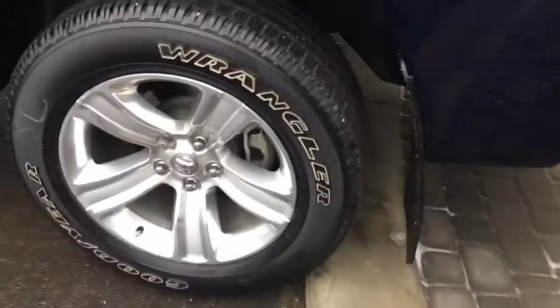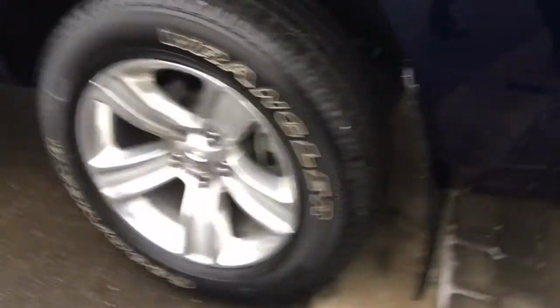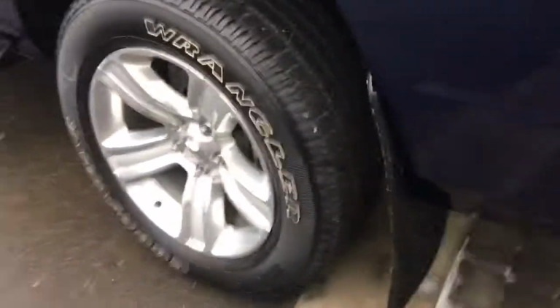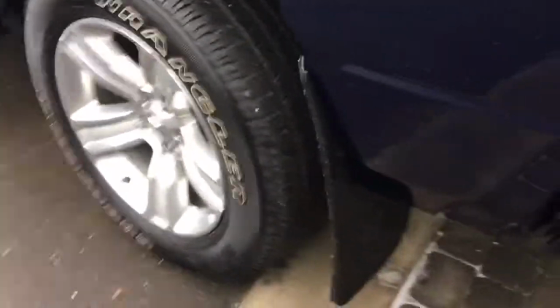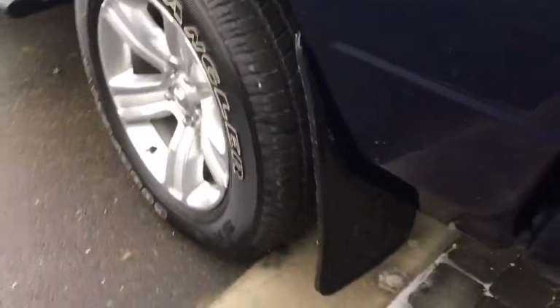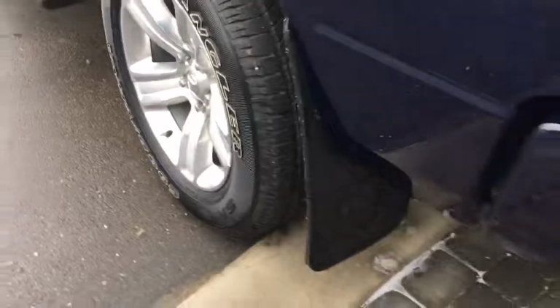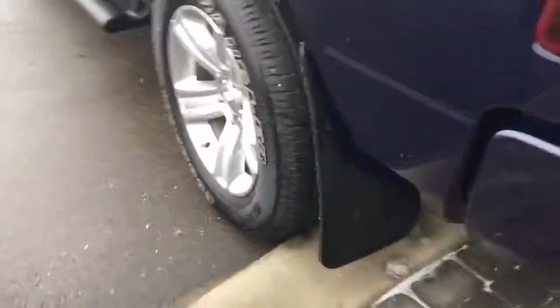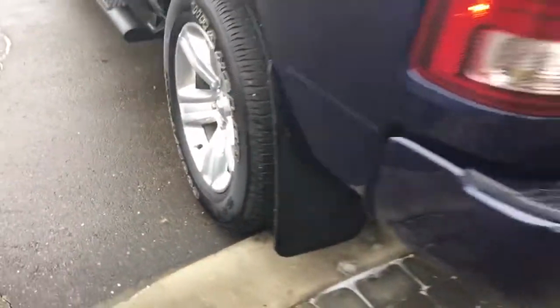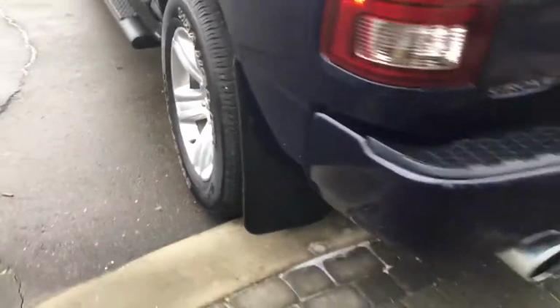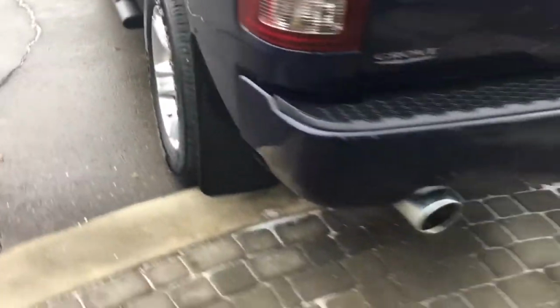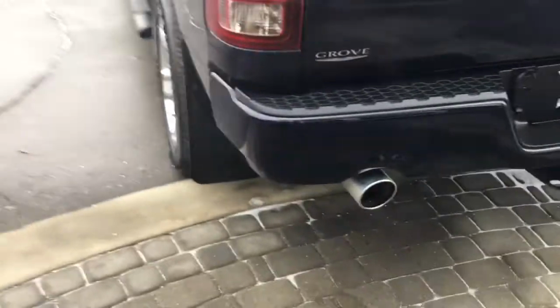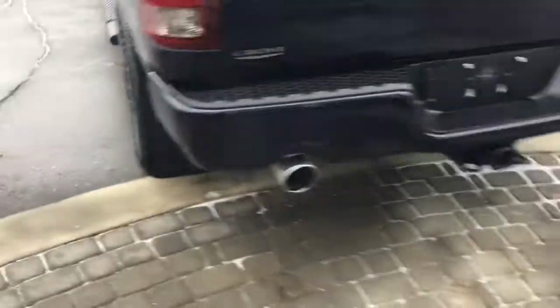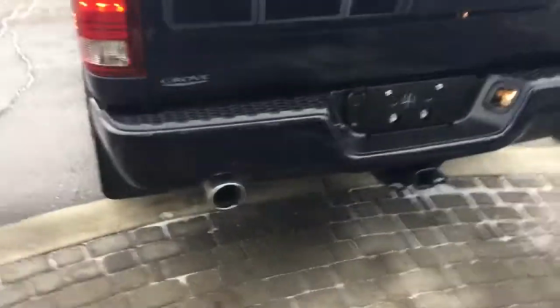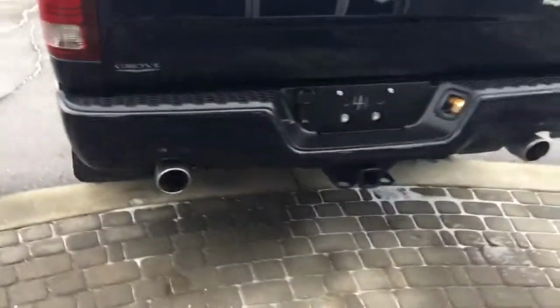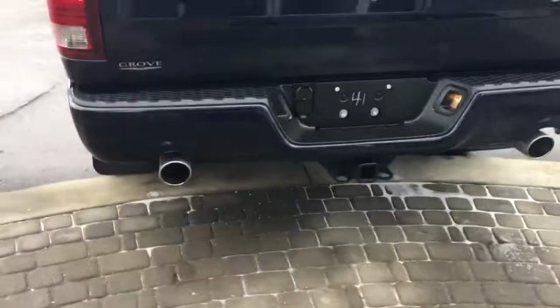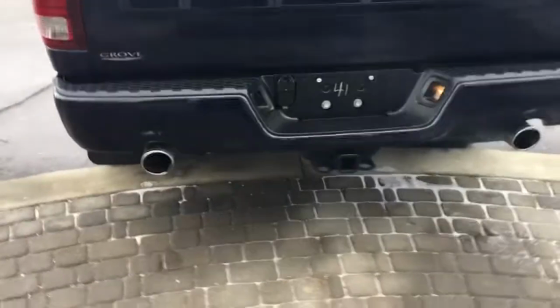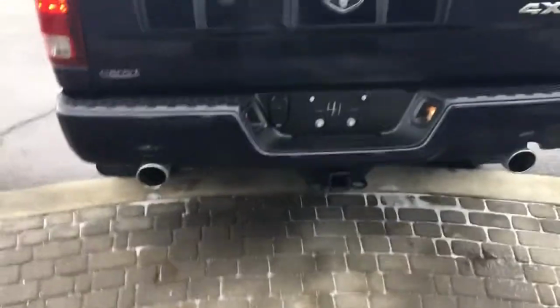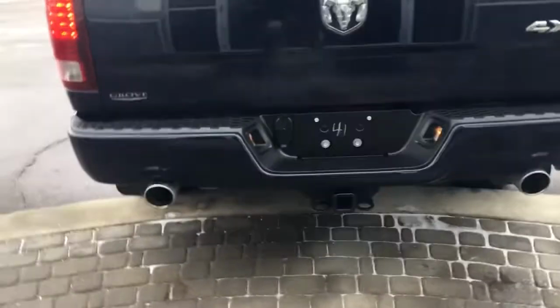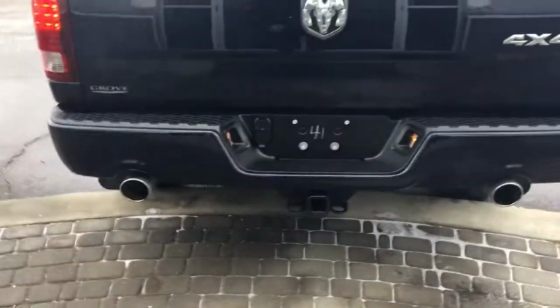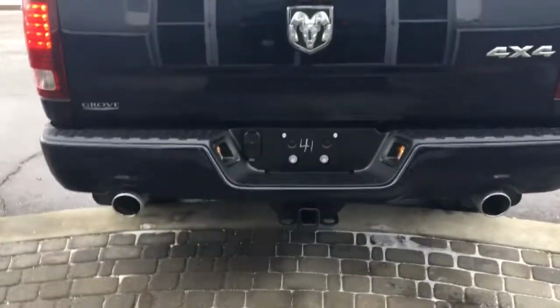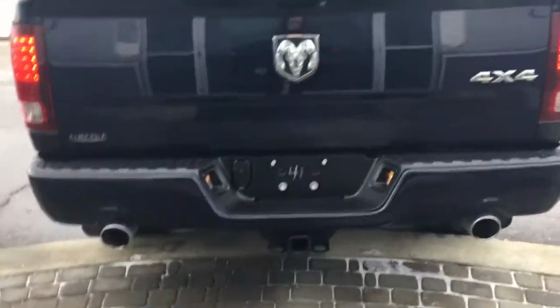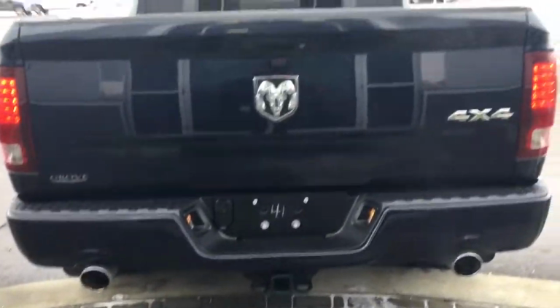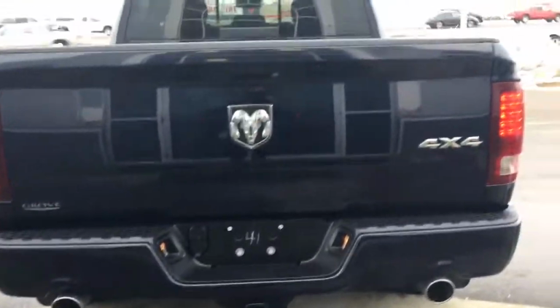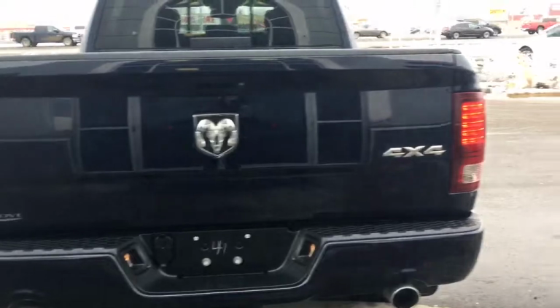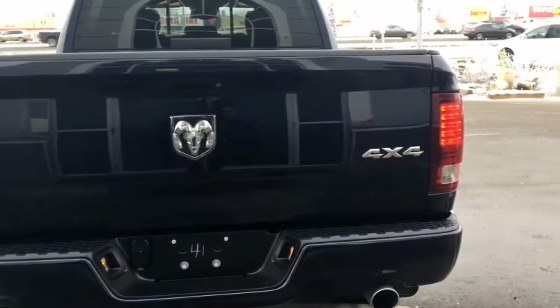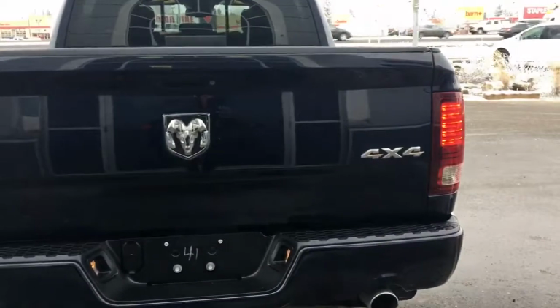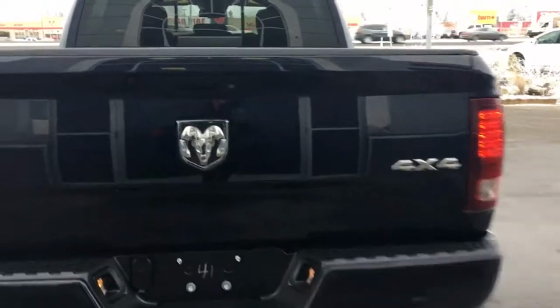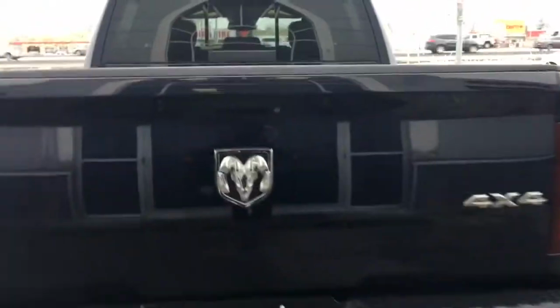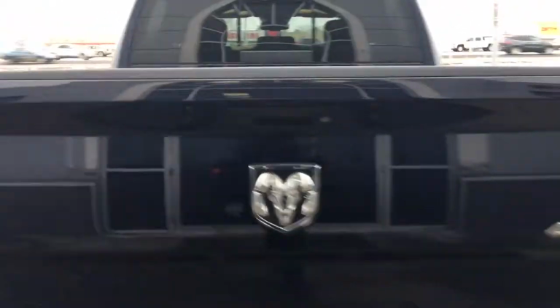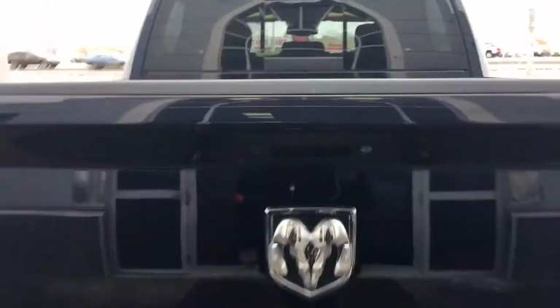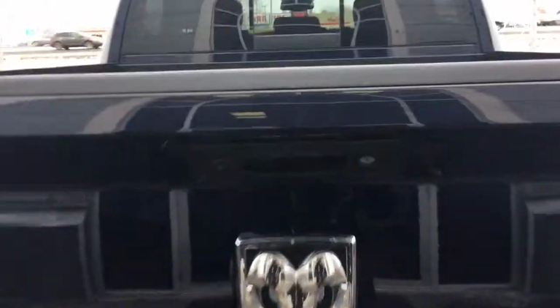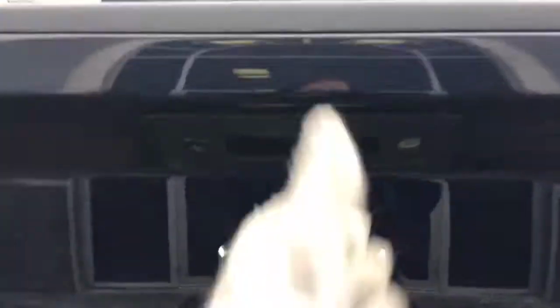Close up on your mud flaps, dual exhaust, trailer braking system, chrome badging, and a lockable tailgate.